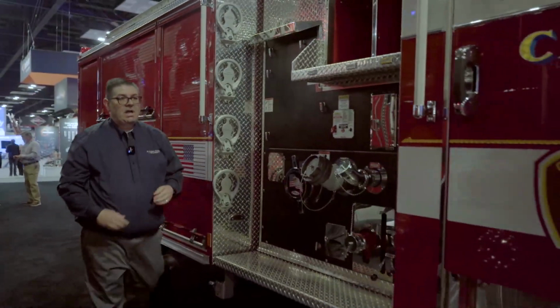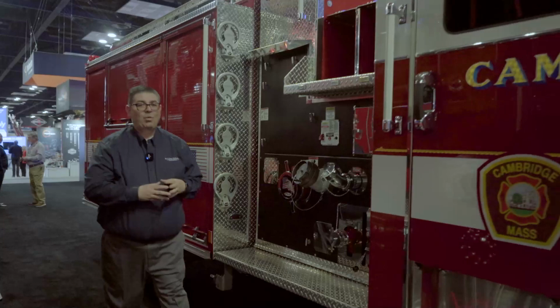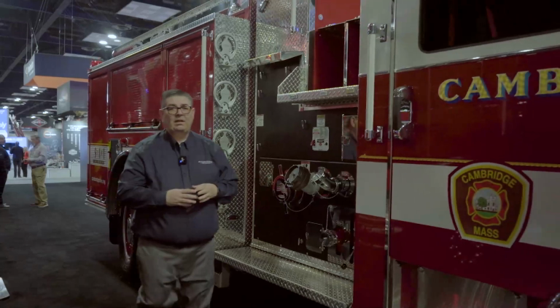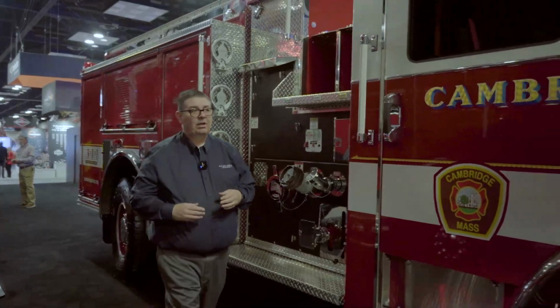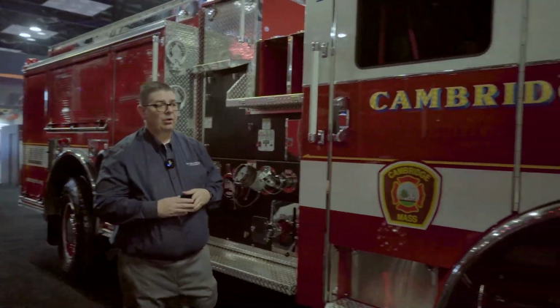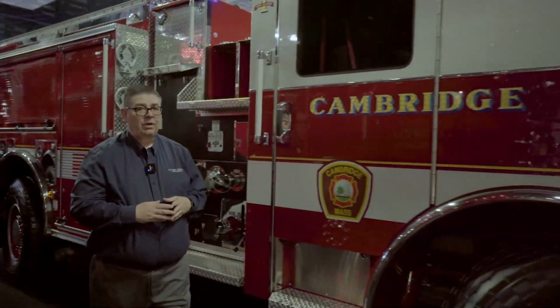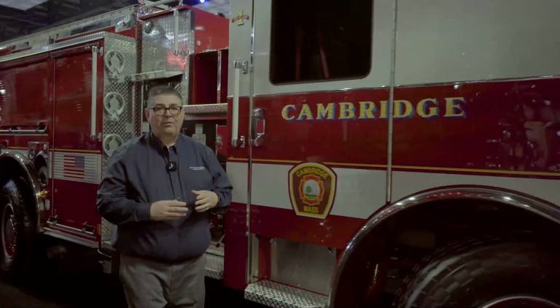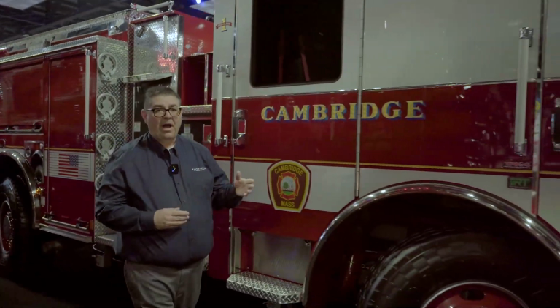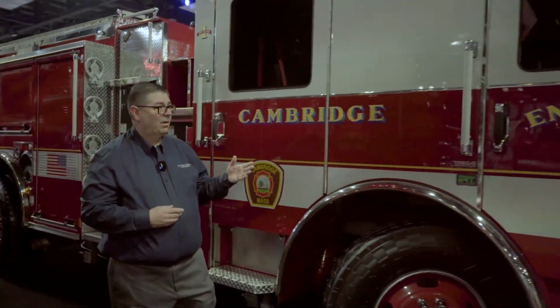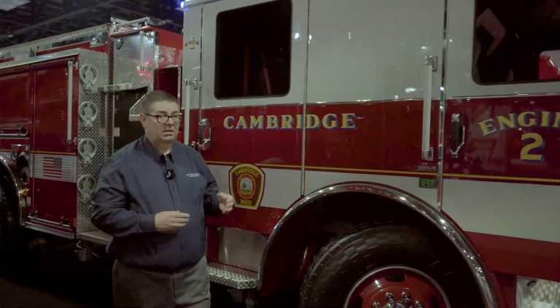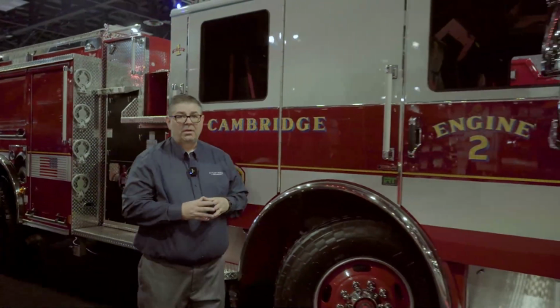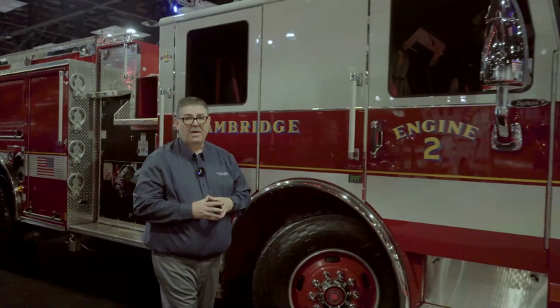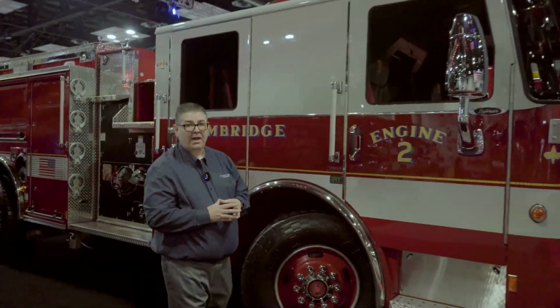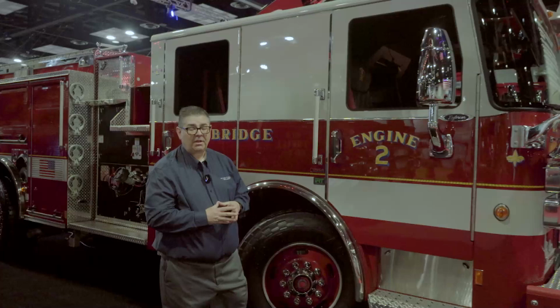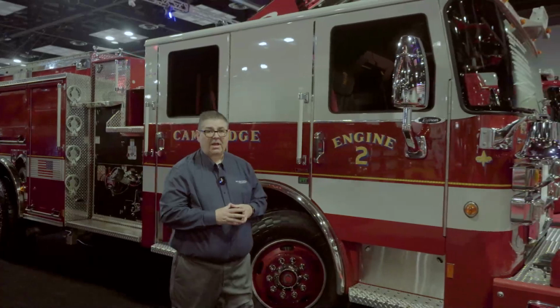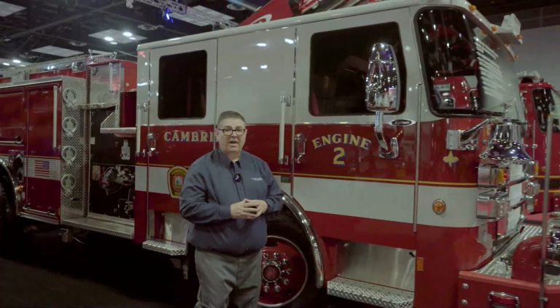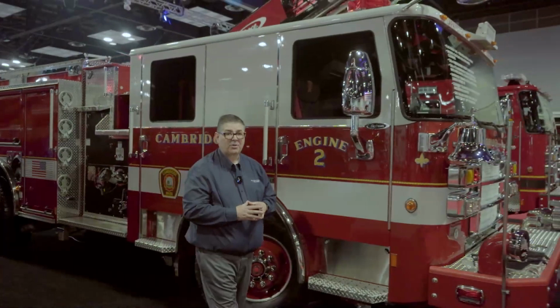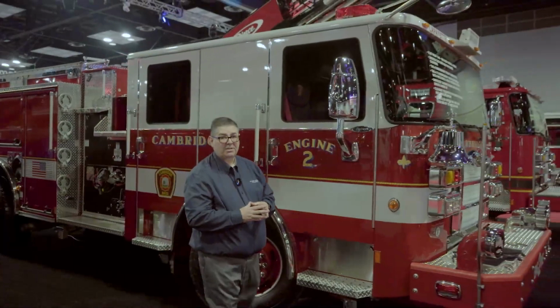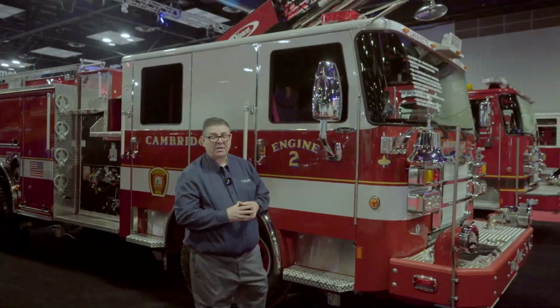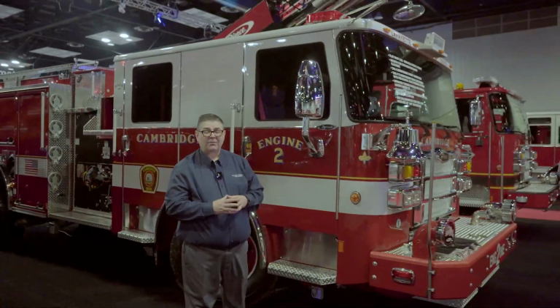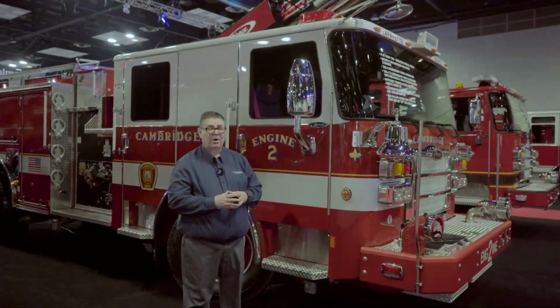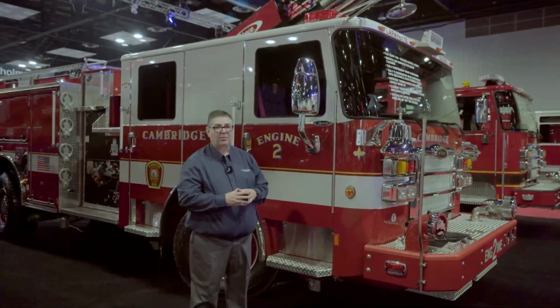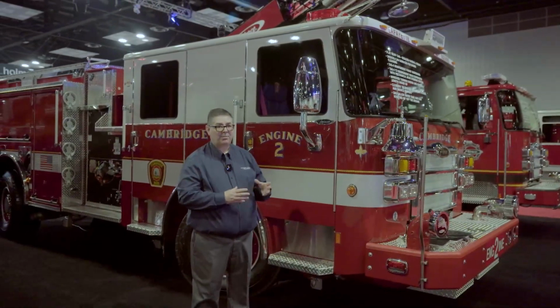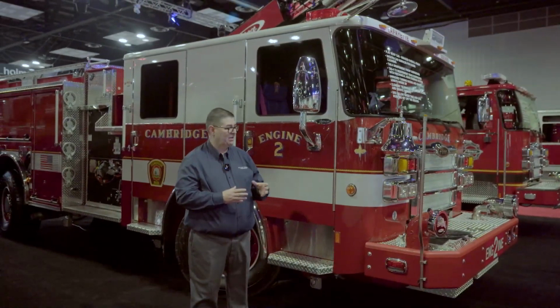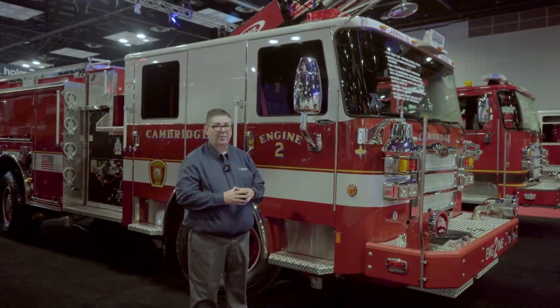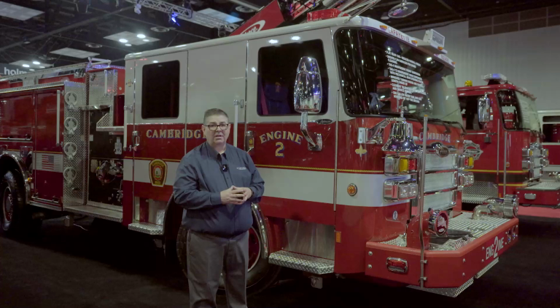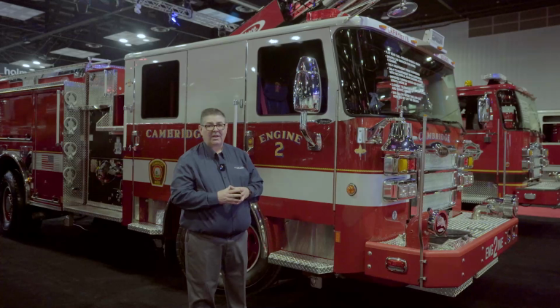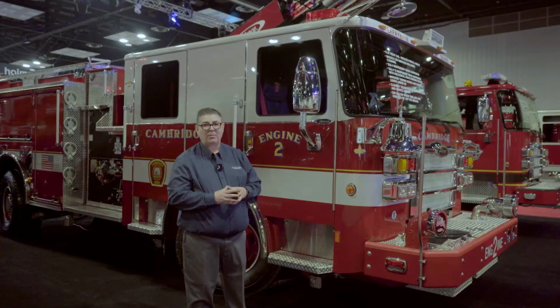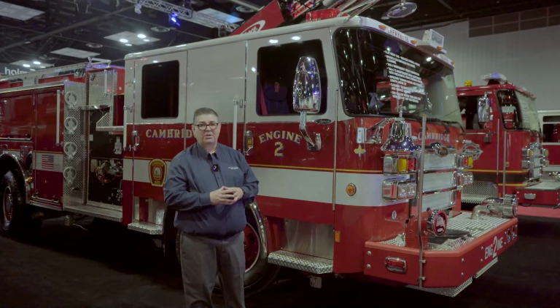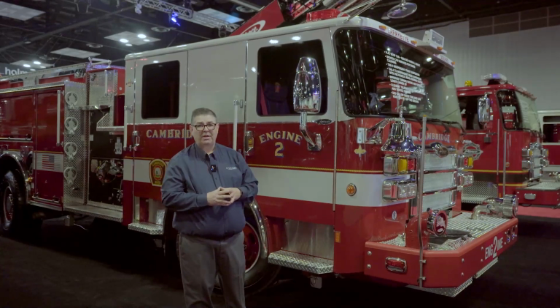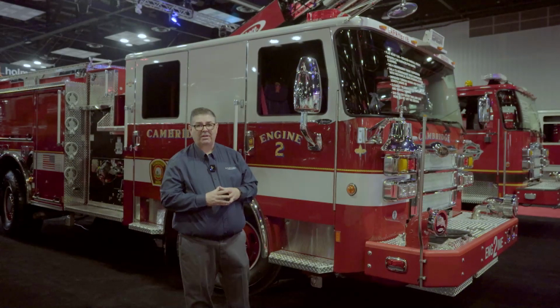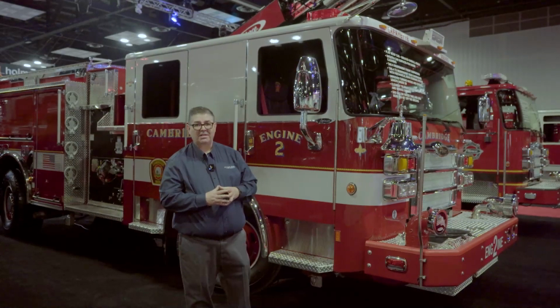As we walk back to the front and conclude, we're very proud to represent Pierce Manufacturing and provide Cambridge, Massachusetts Fire Department with one of the best pieces of equipment. Thank you very much and enjoy your day here at the FDIC.